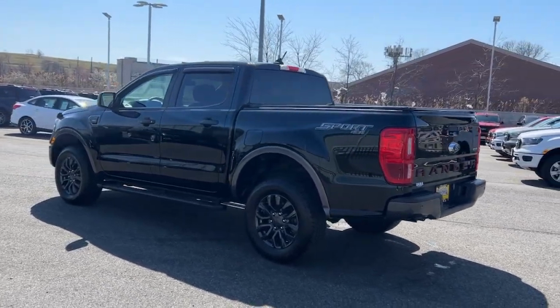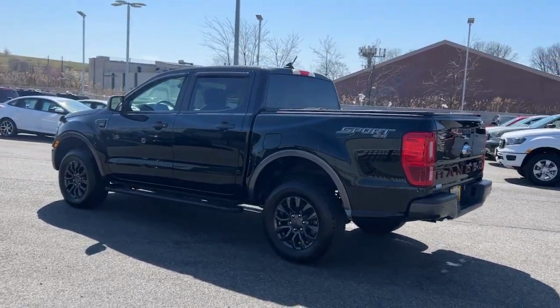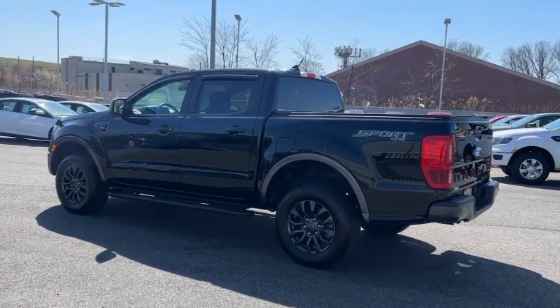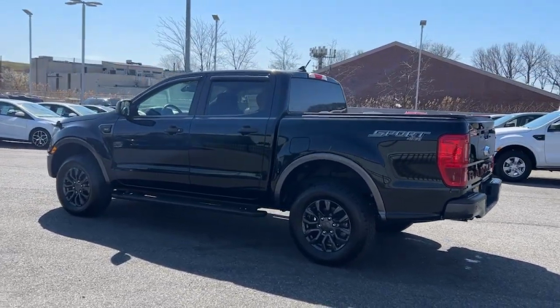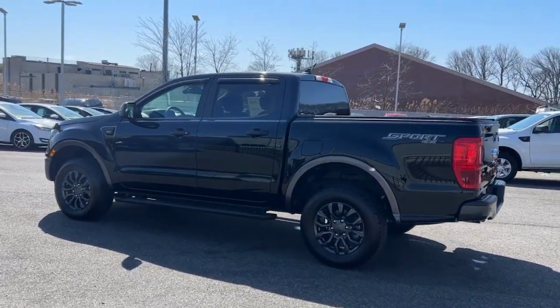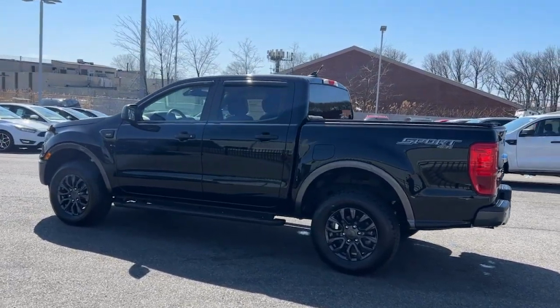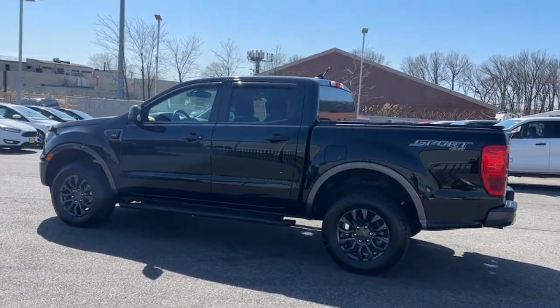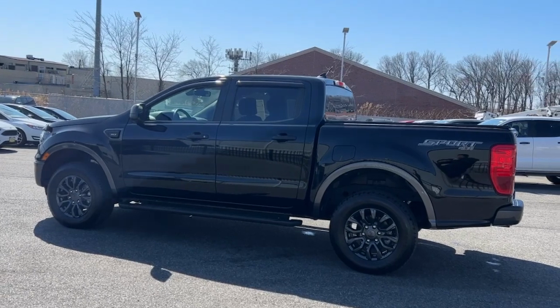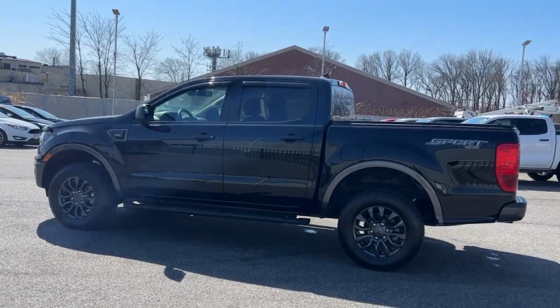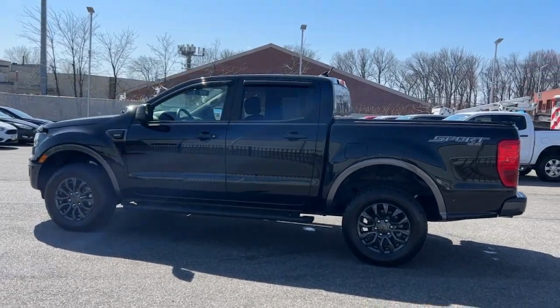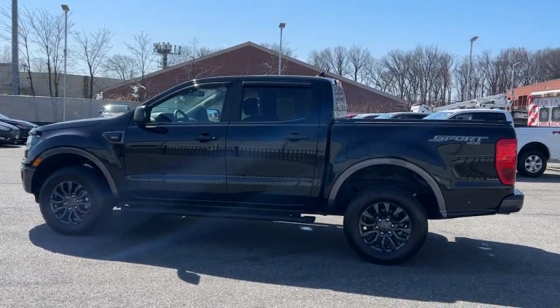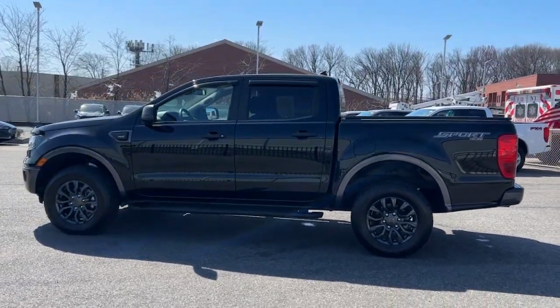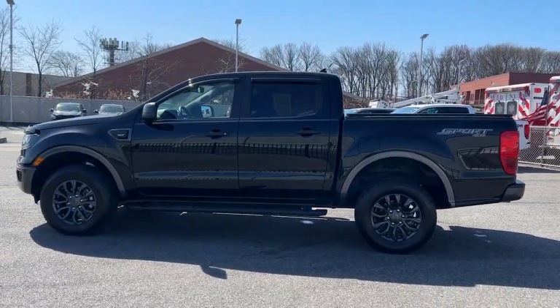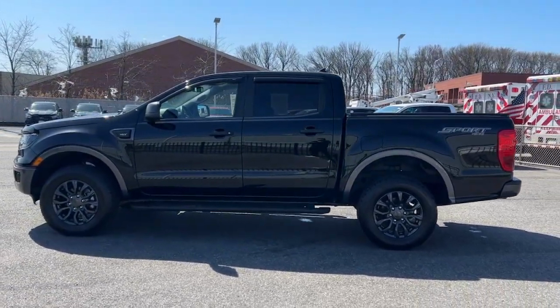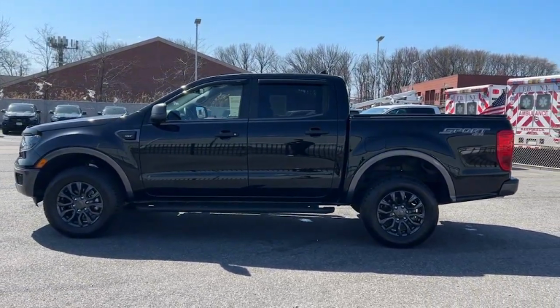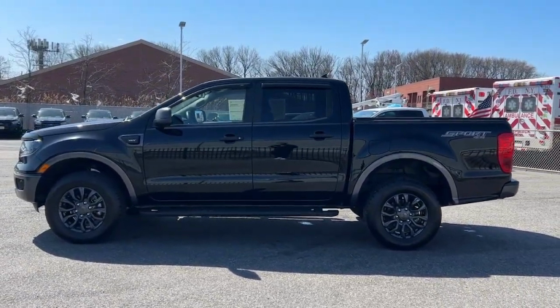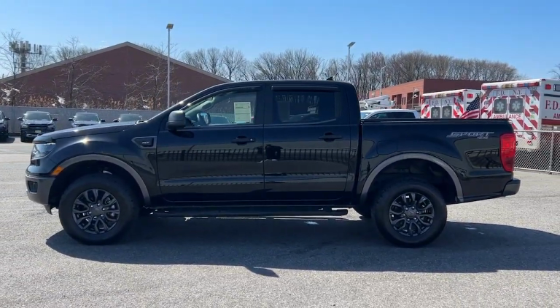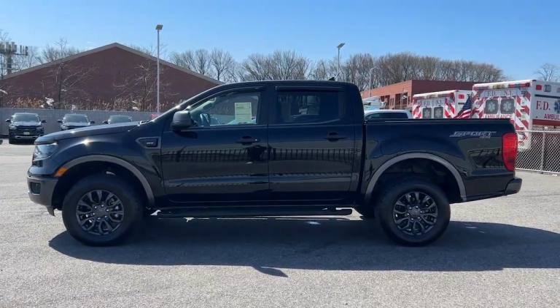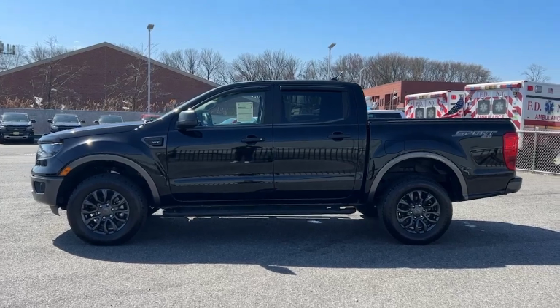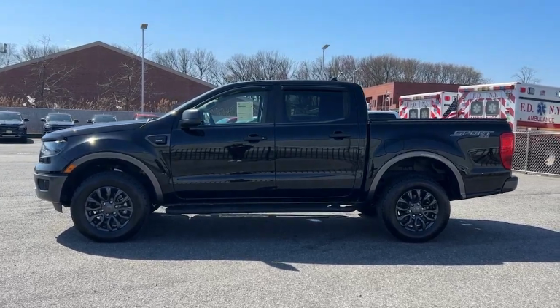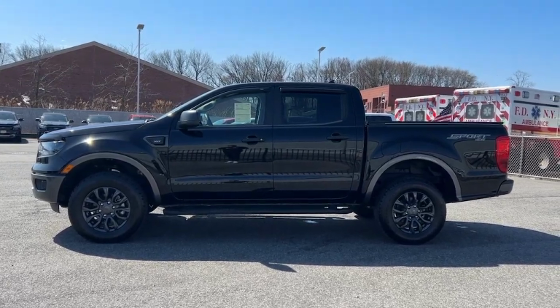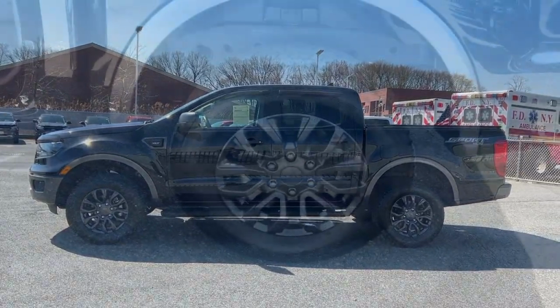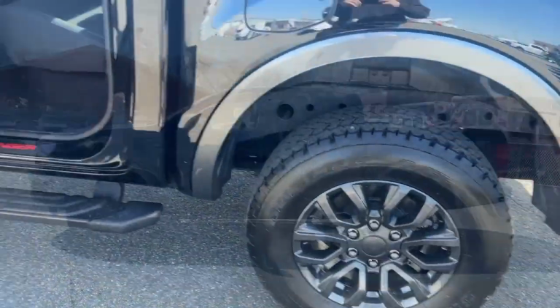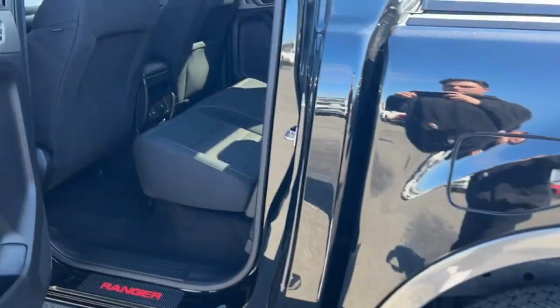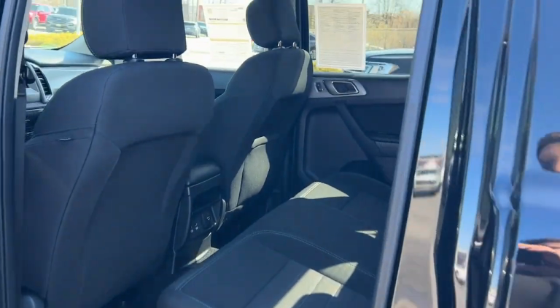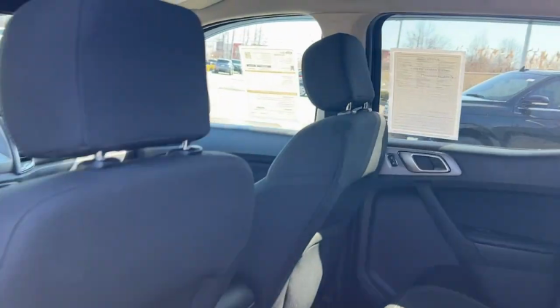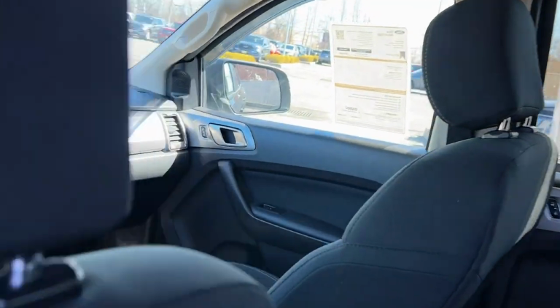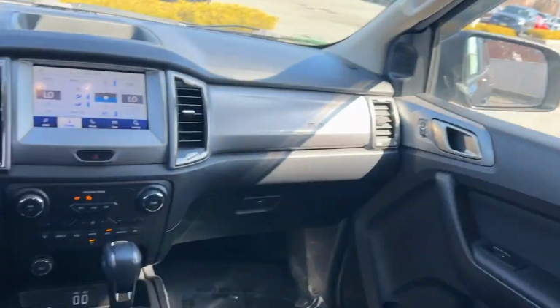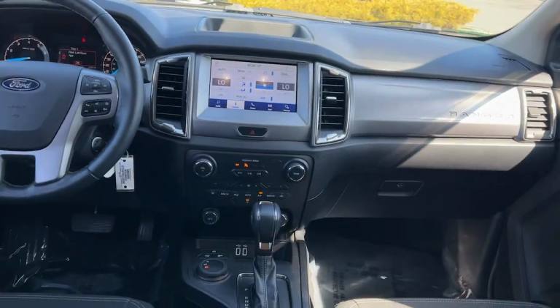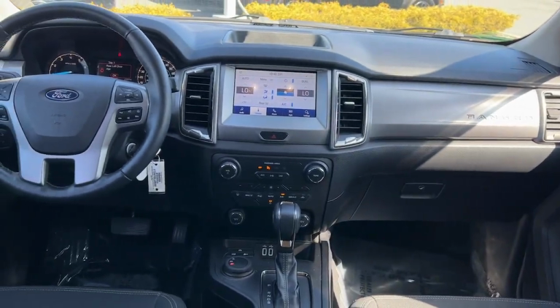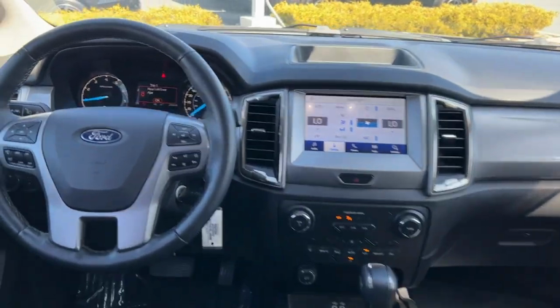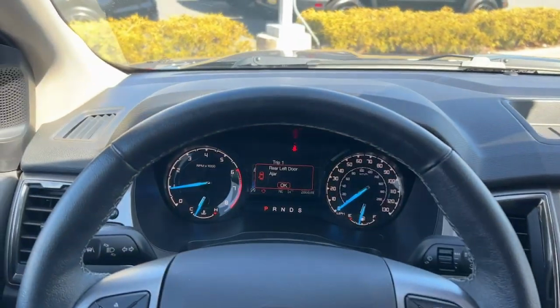Apple CarPlay and or Android Auto, keyless entry, satellite radio, fog lamps, steering wheel audio controls, aluminum wheels, front tow hooks, leather wrapped steering wheel, alarm, and electronic stability control.